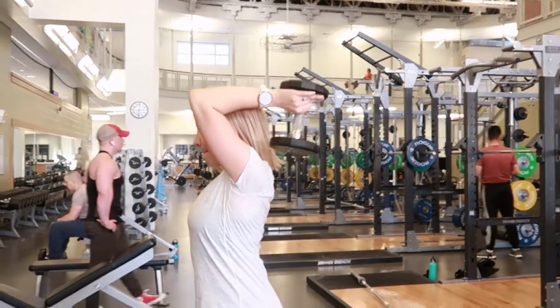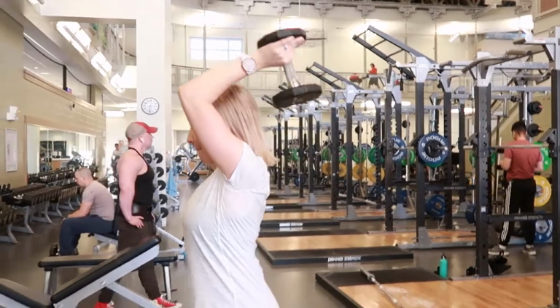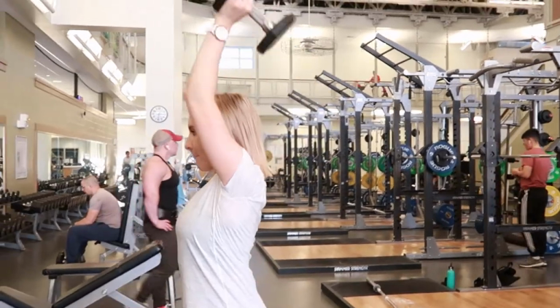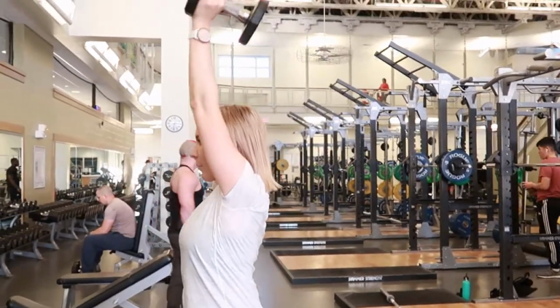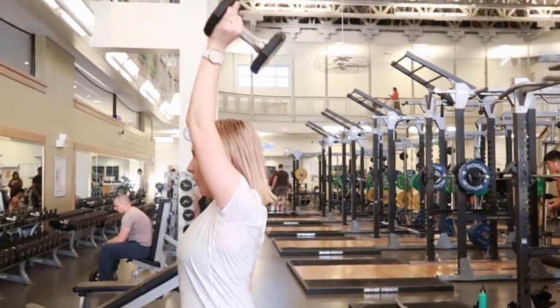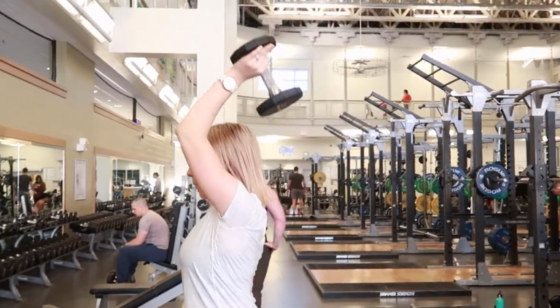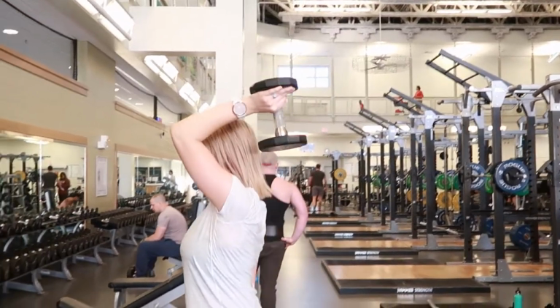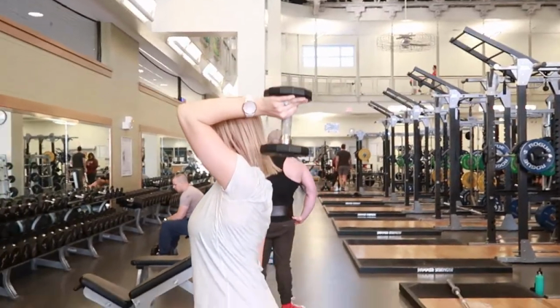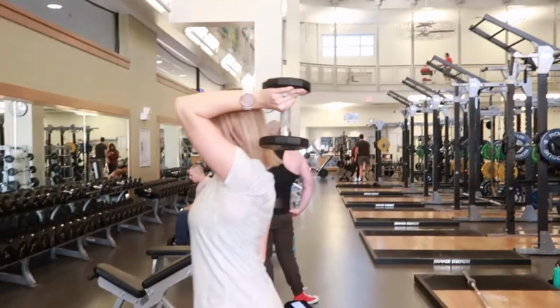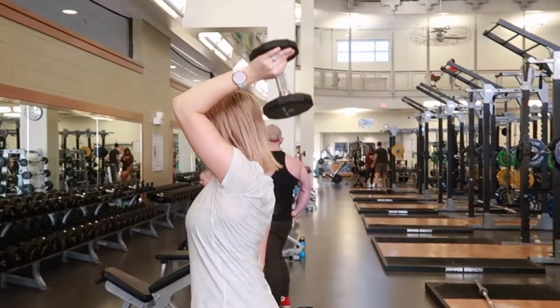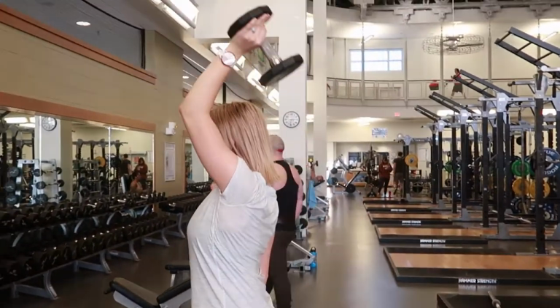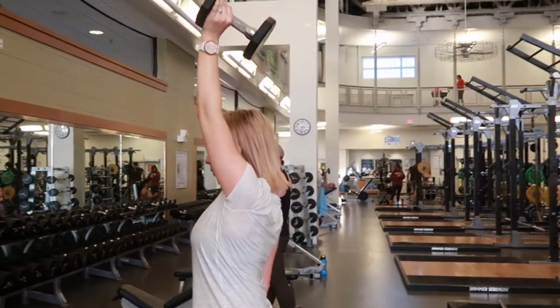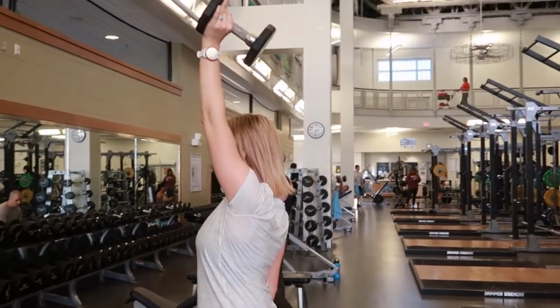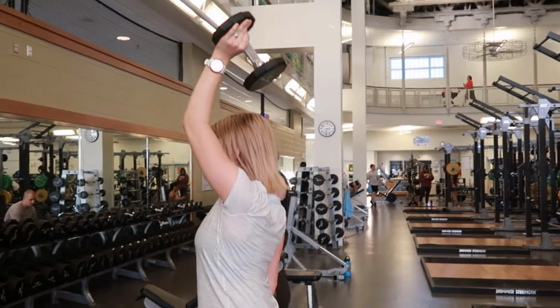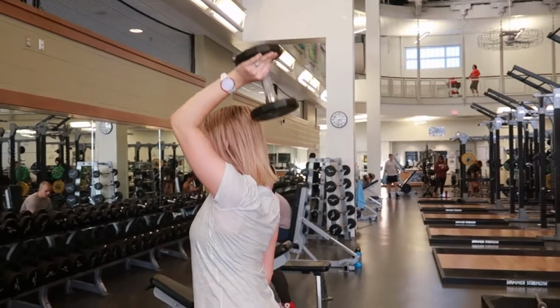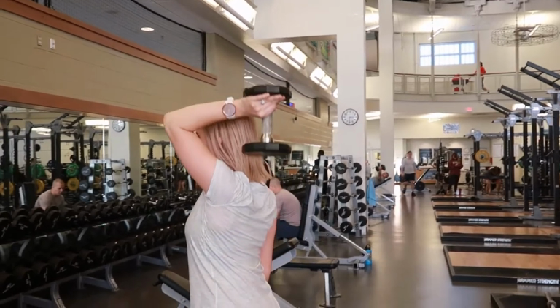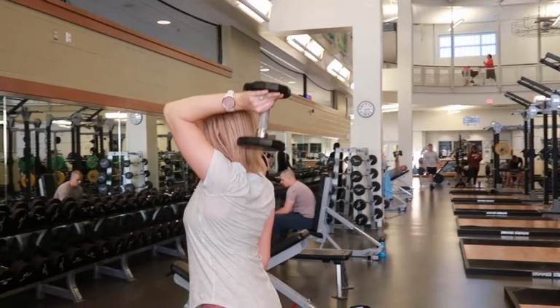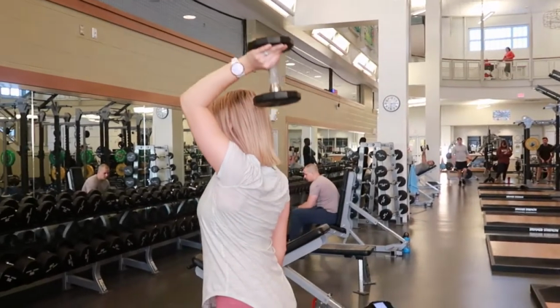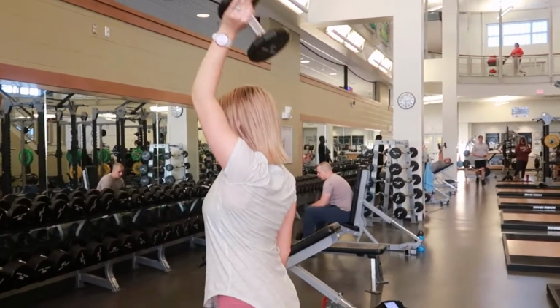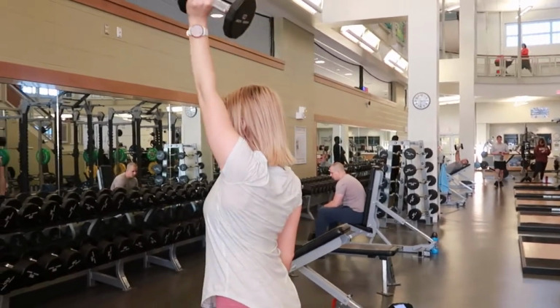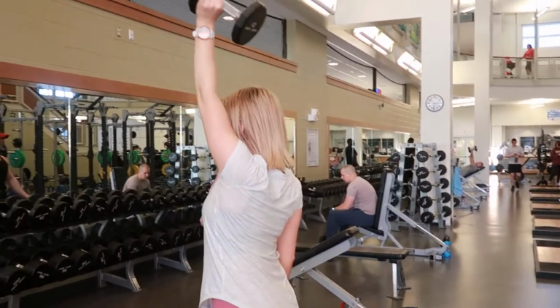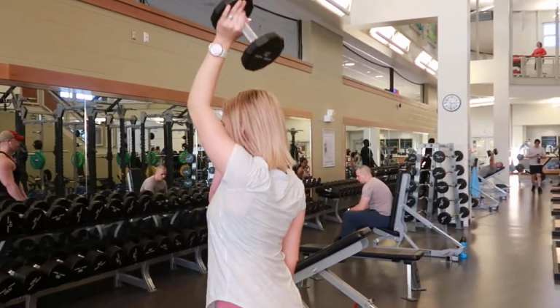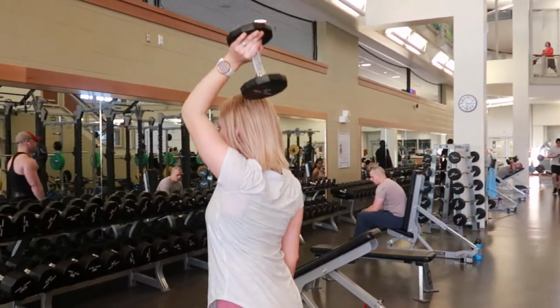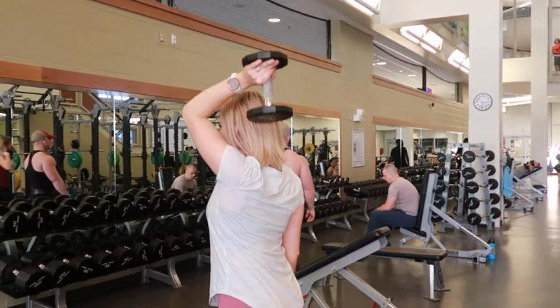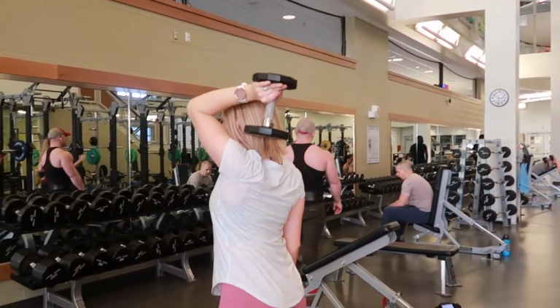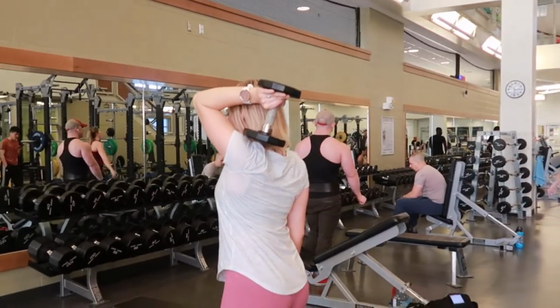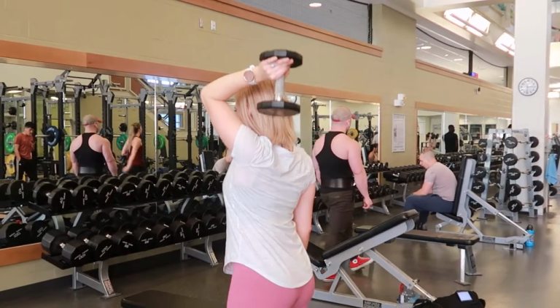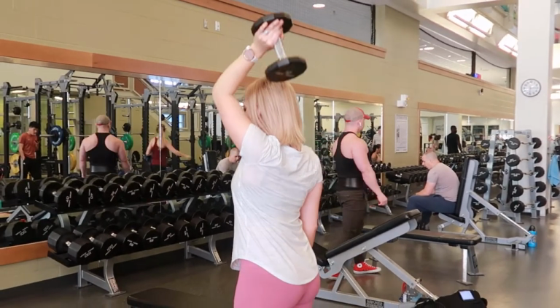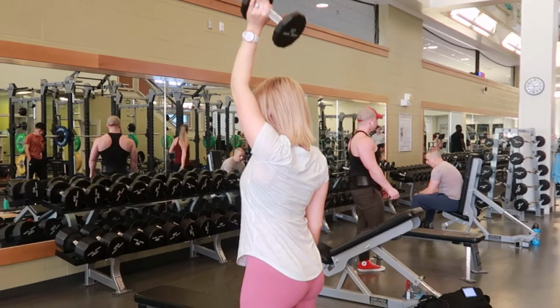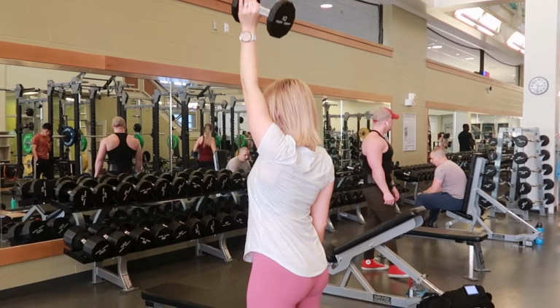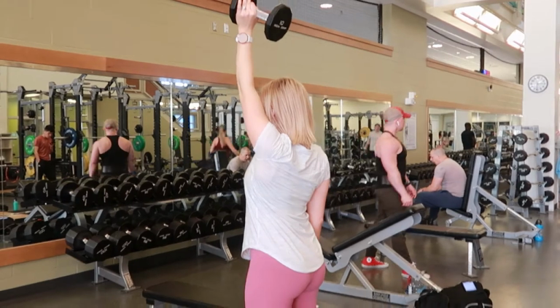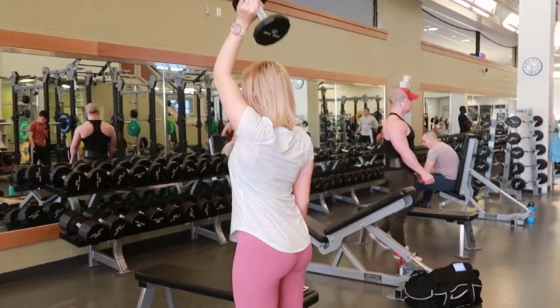Then exhale, bringing the weight back down behind your shoulder, making sure that the elbow is not swaying out to the side or inwards, keeping it nice and straight throughout.